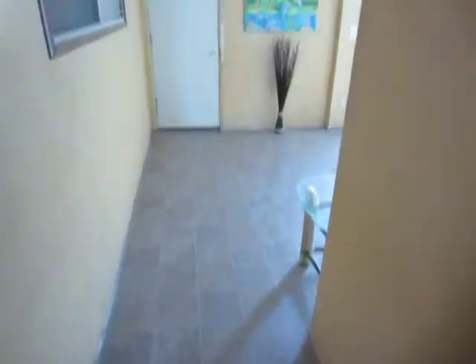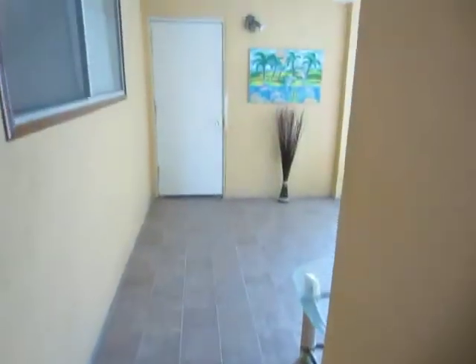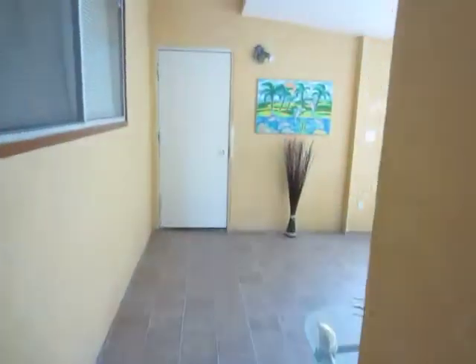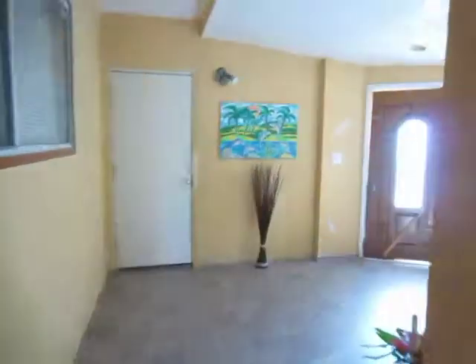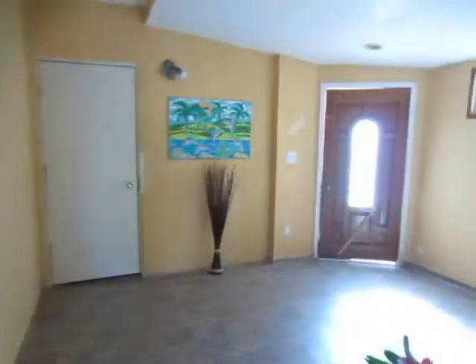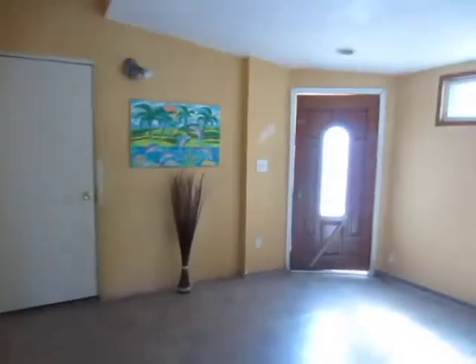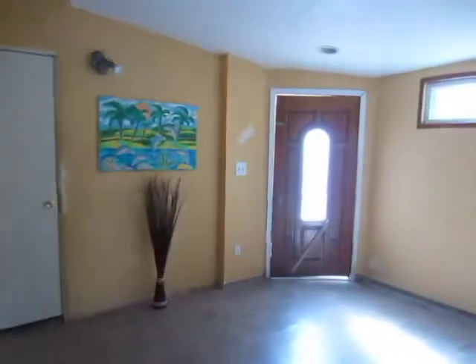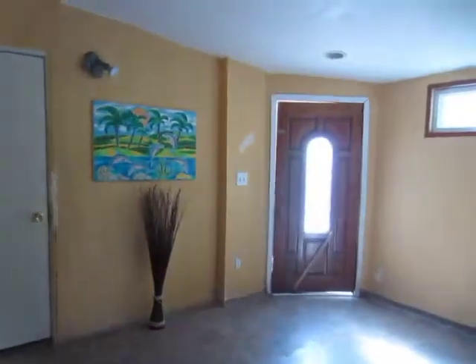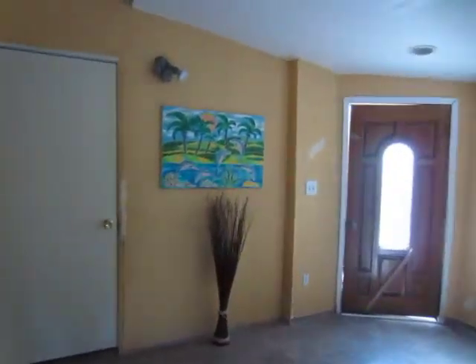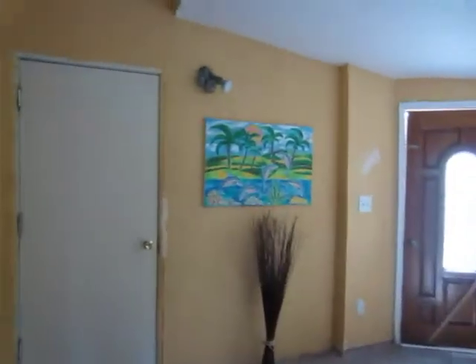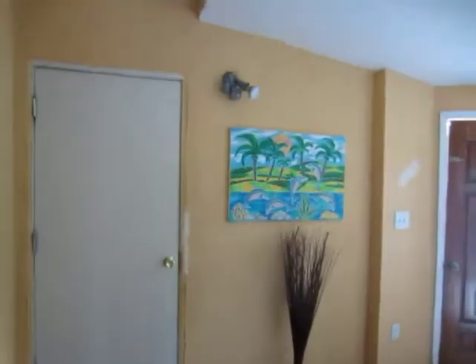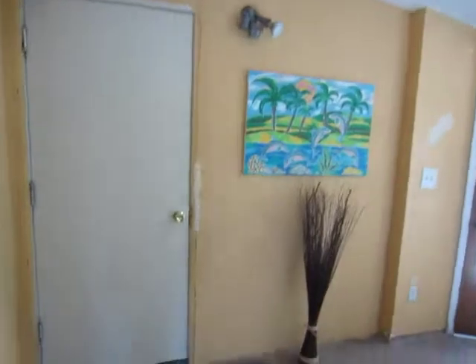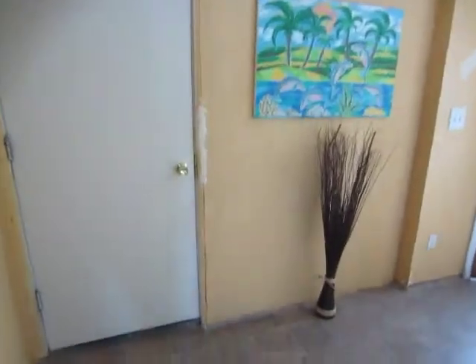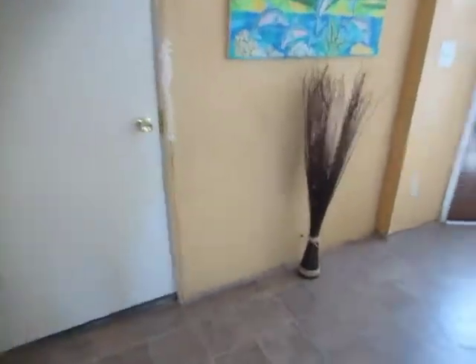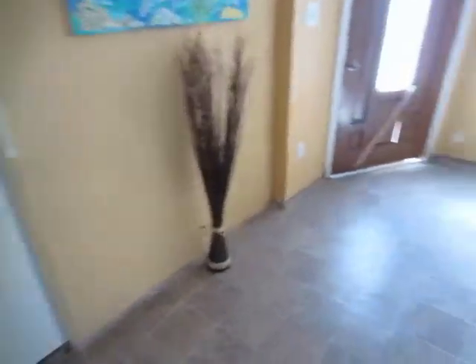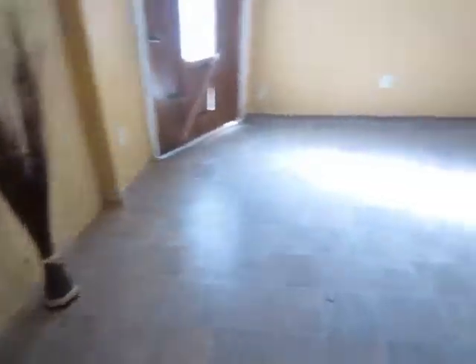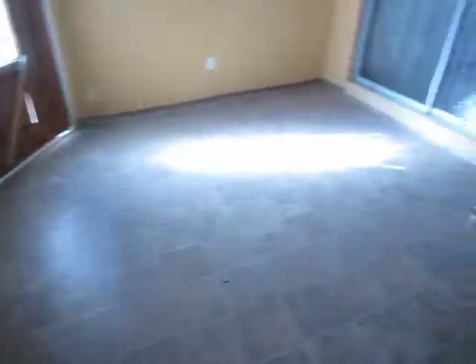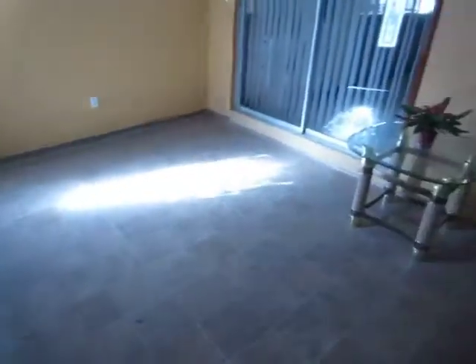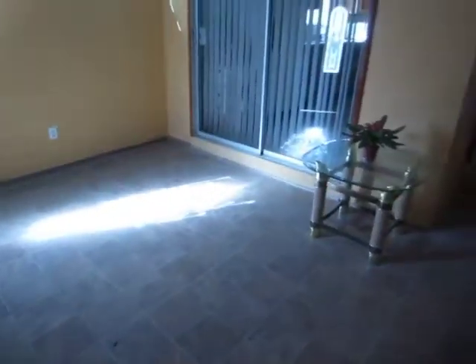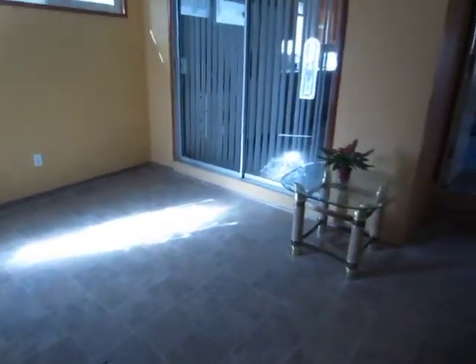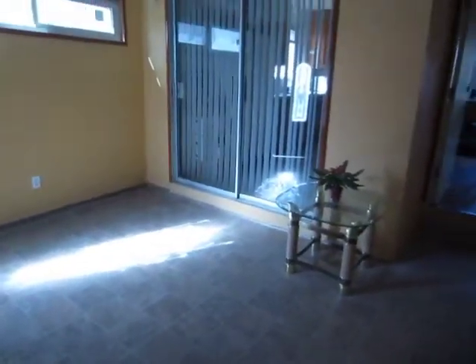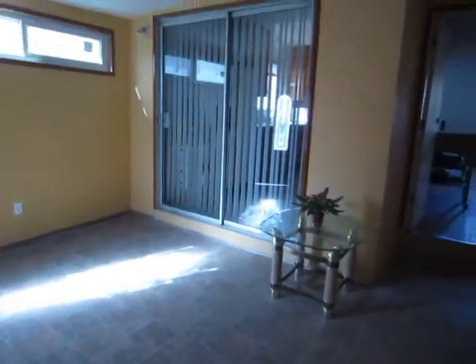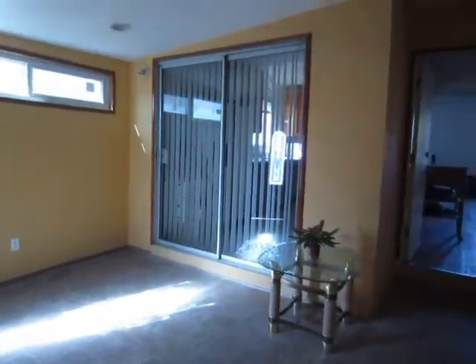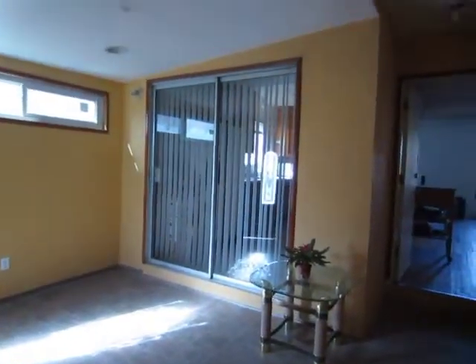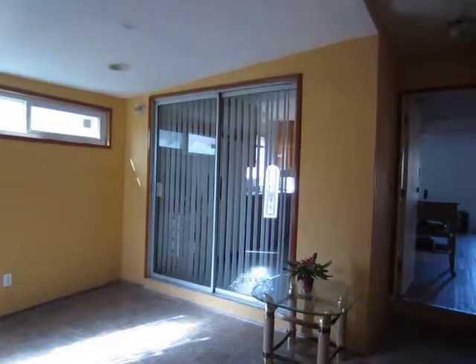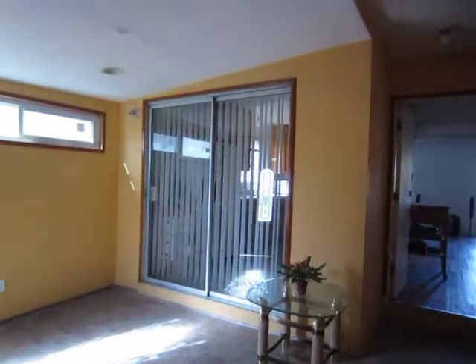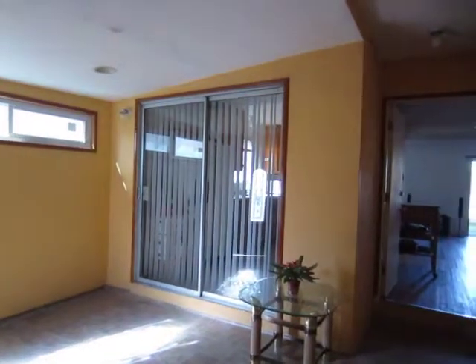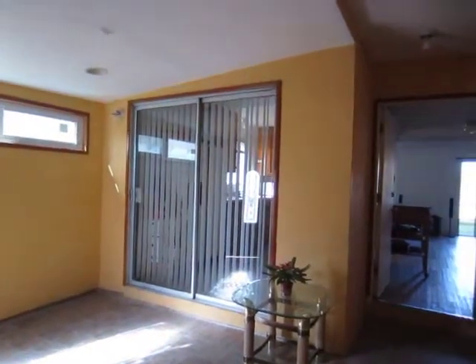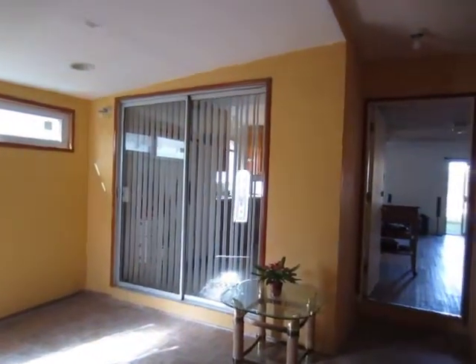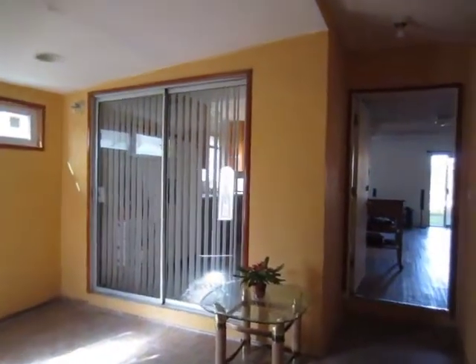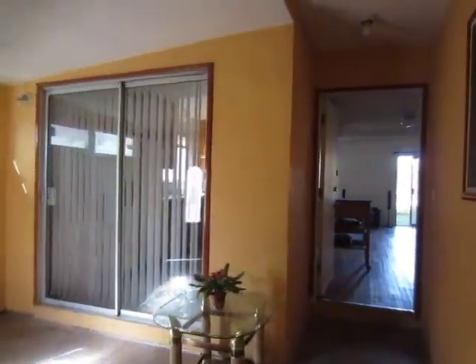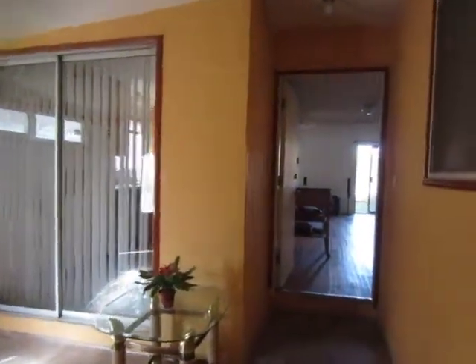It has a very large entryway with tile floor and access to the garage. There is also access to the kitchen from the entryway via the sliding doors.